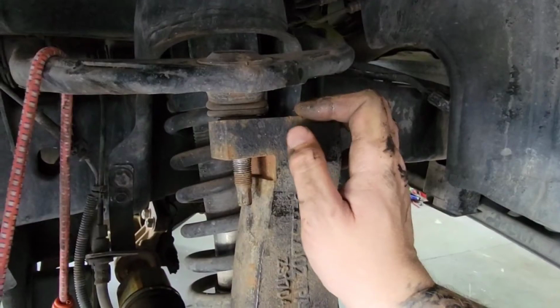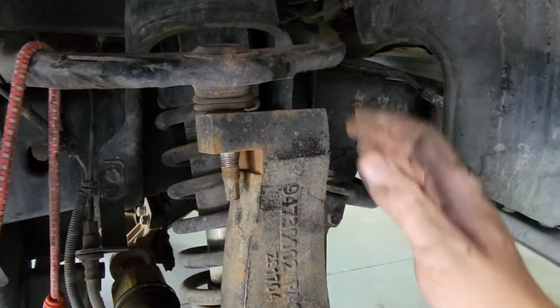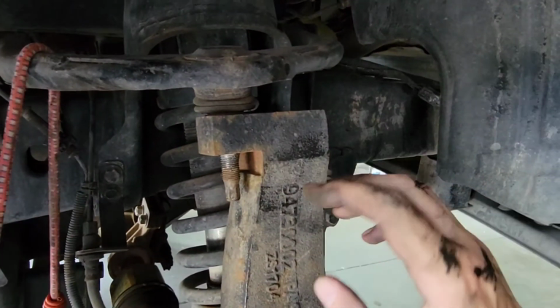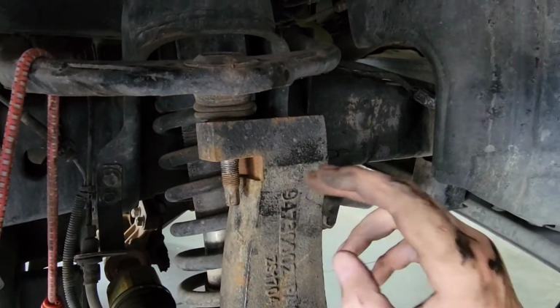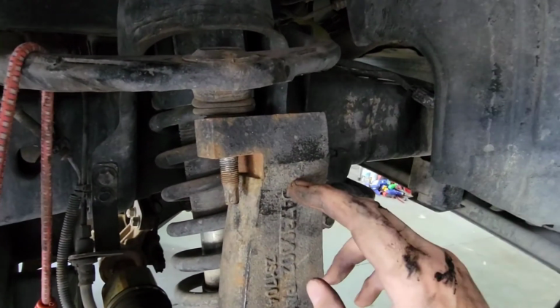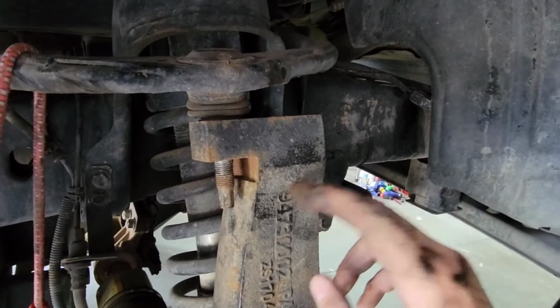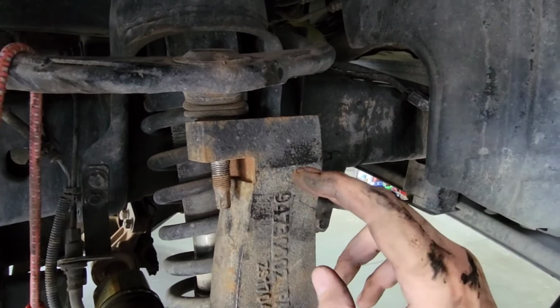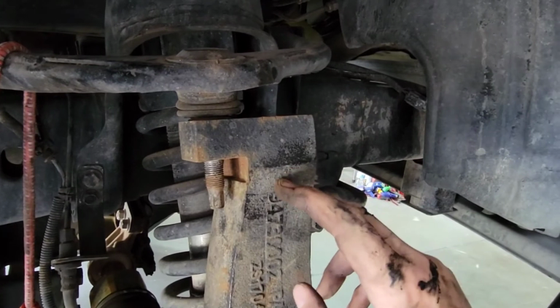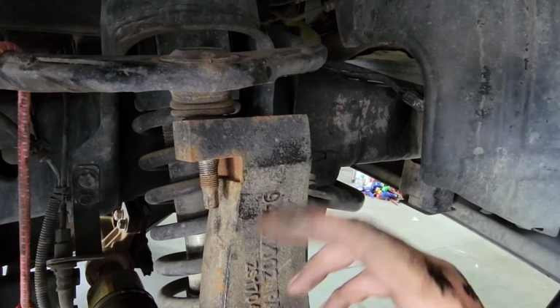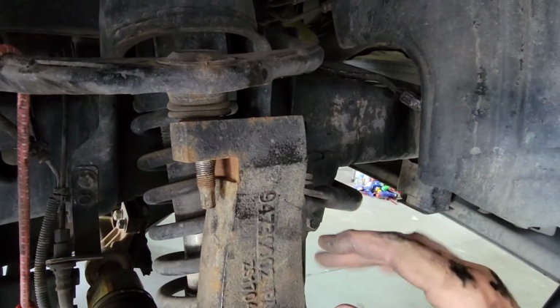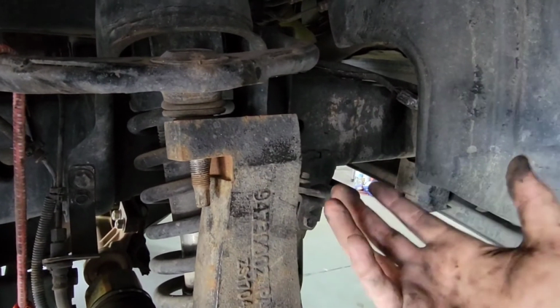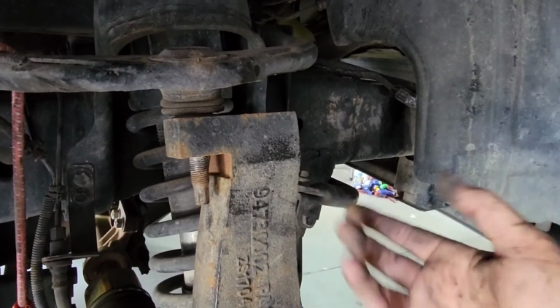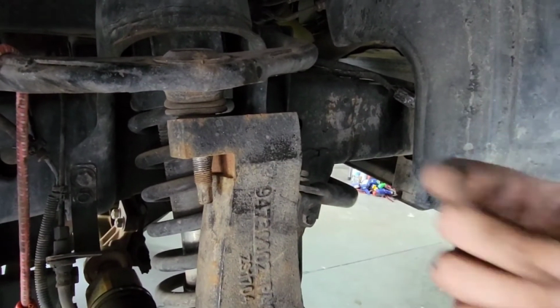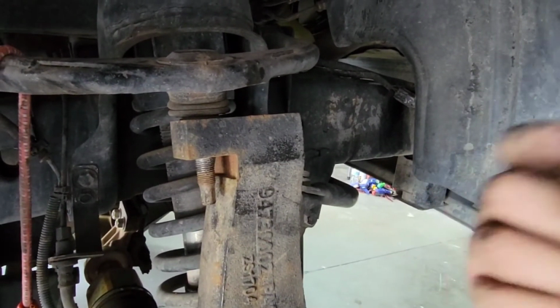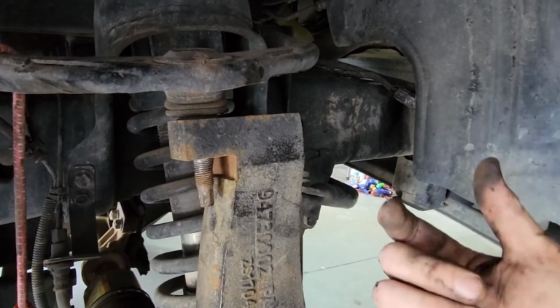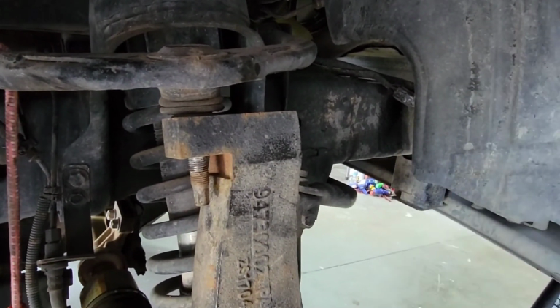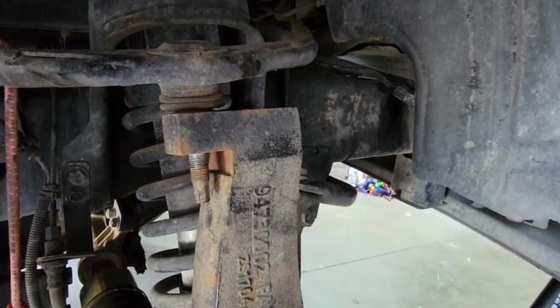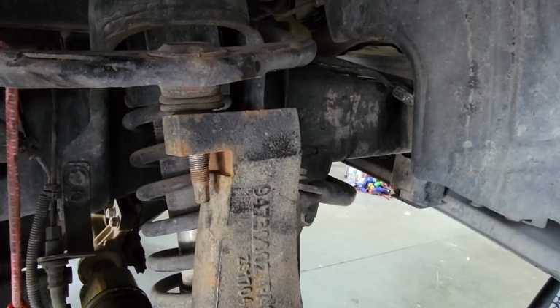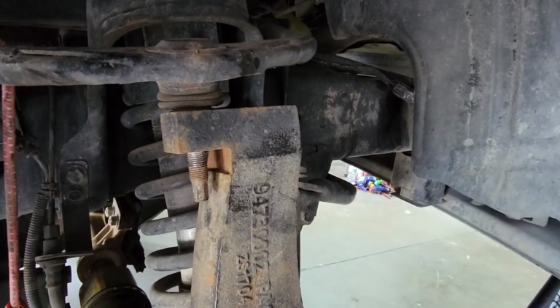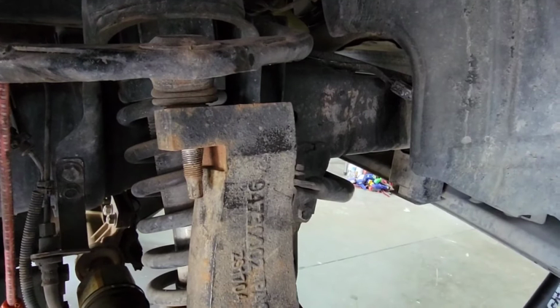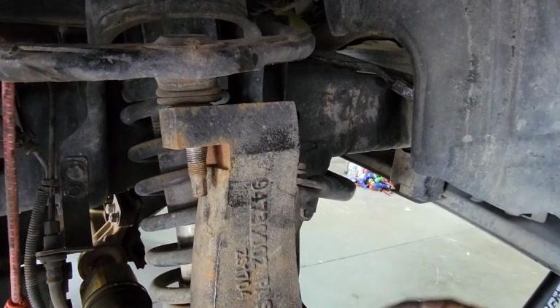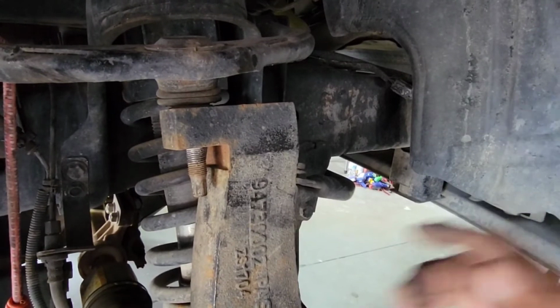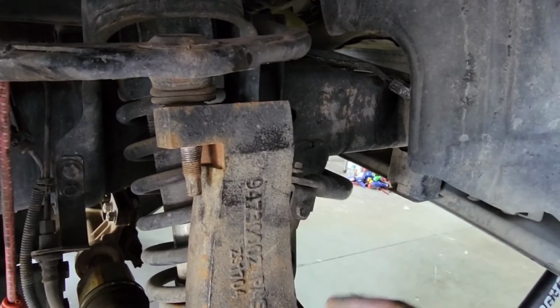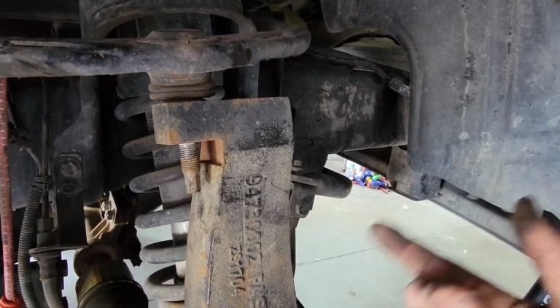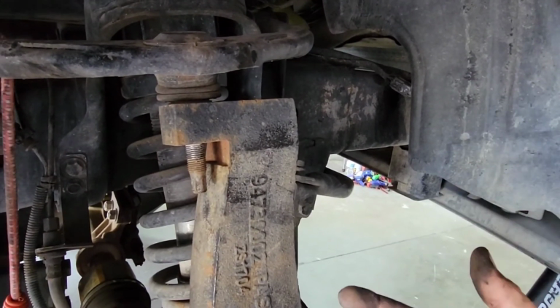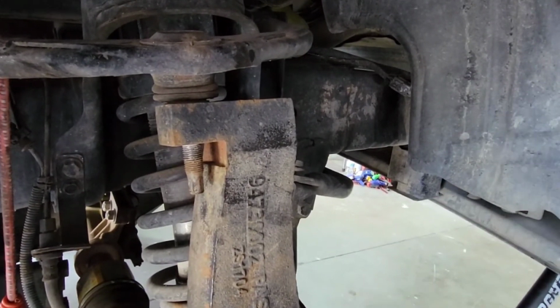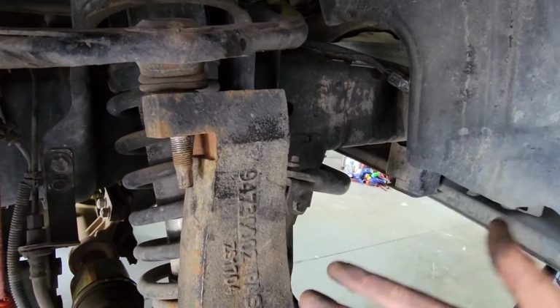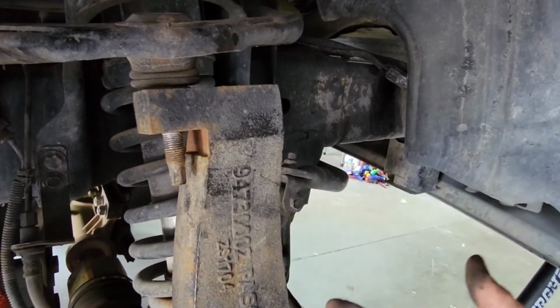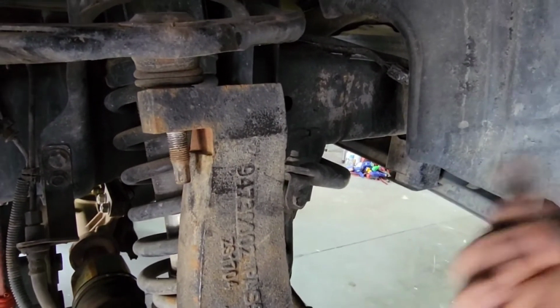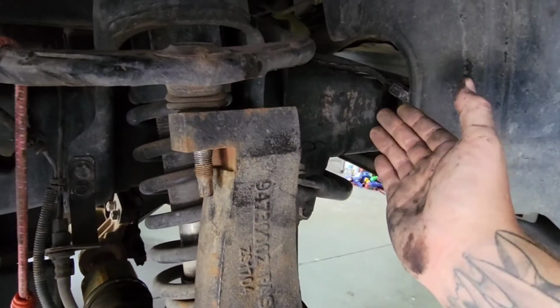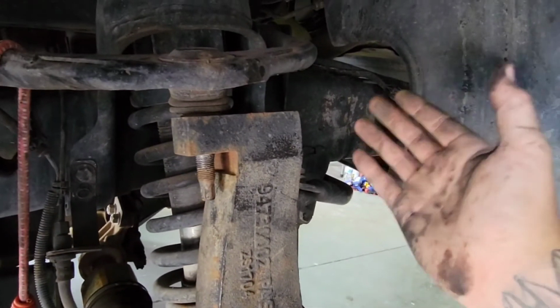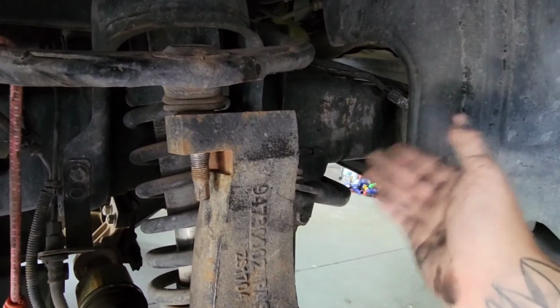When we're all done I'll go through all of the torque specs for these bolts. If you have a different vehicle, look those up and get the right torque spec for your application. If you haven't already, please like and subscribe — it really helps the channel grow.